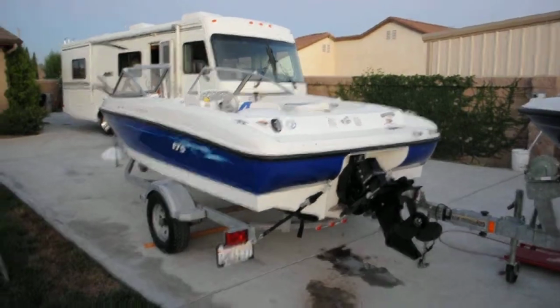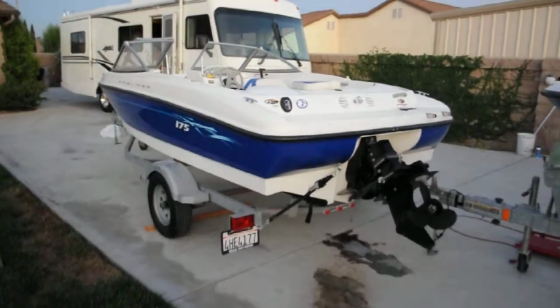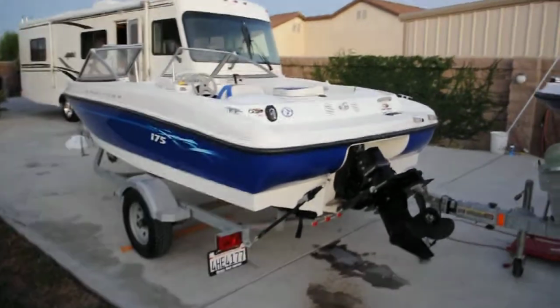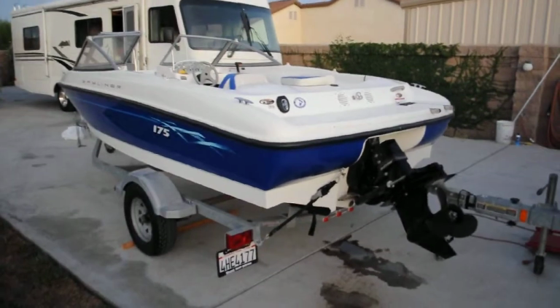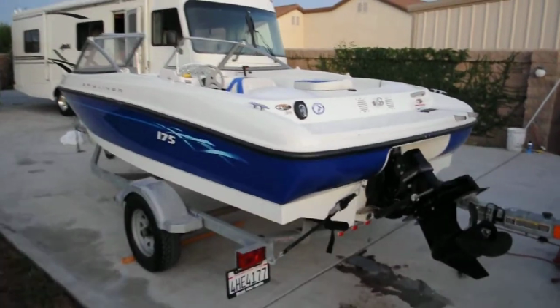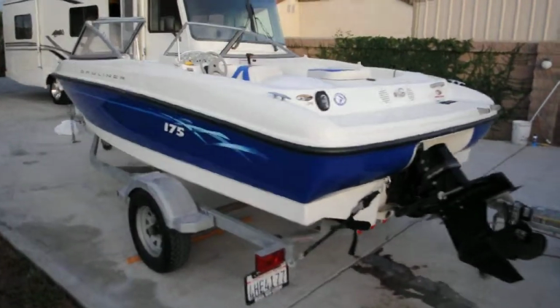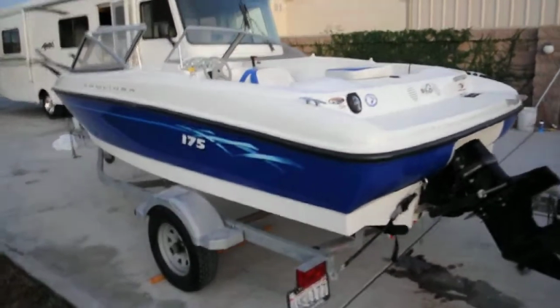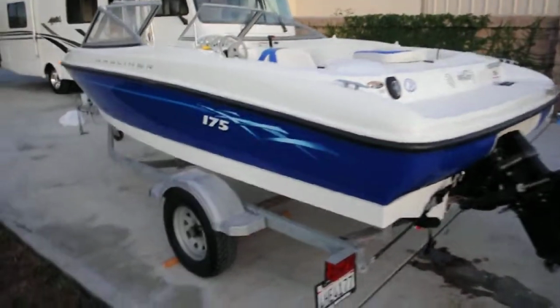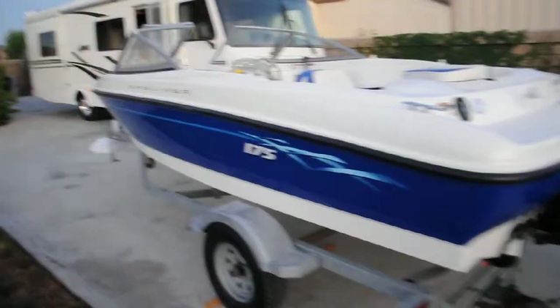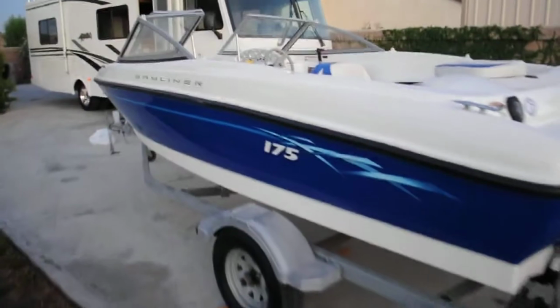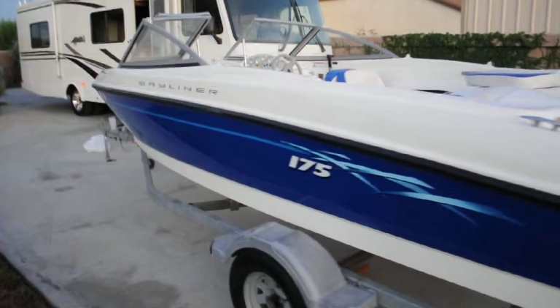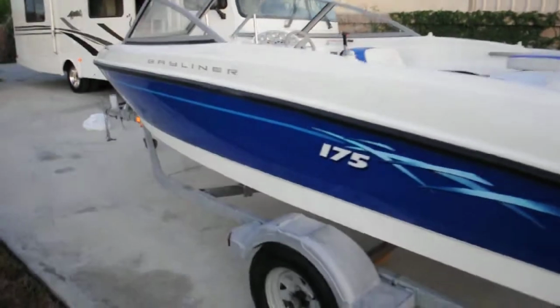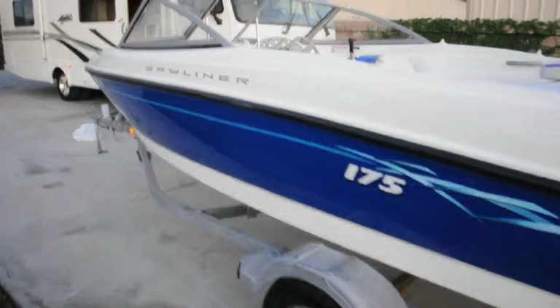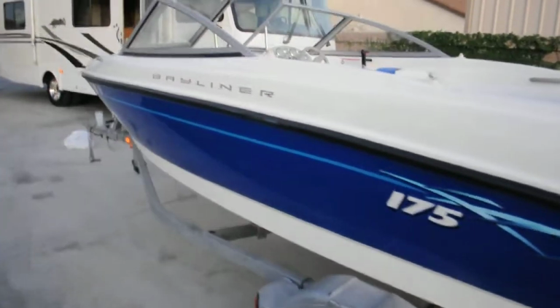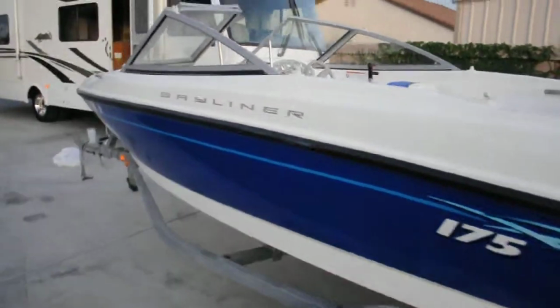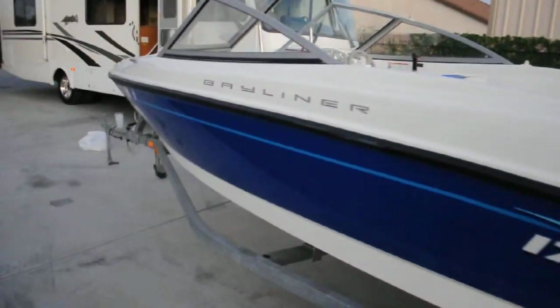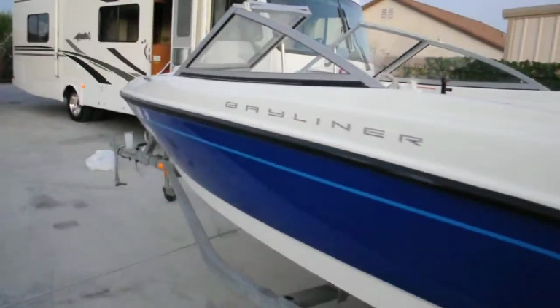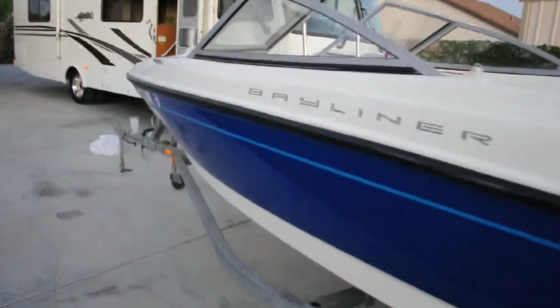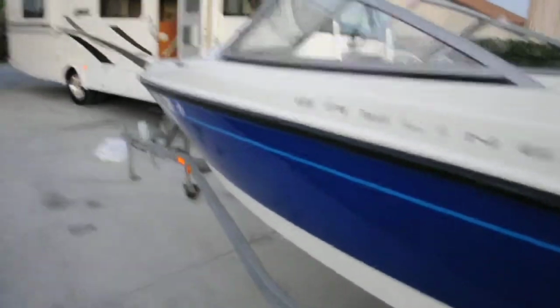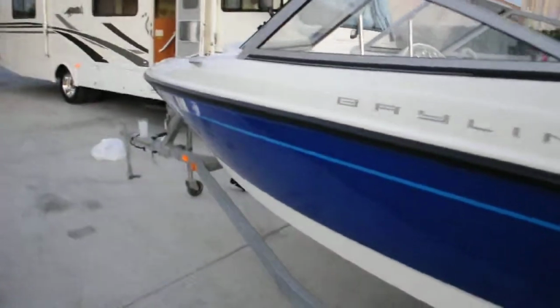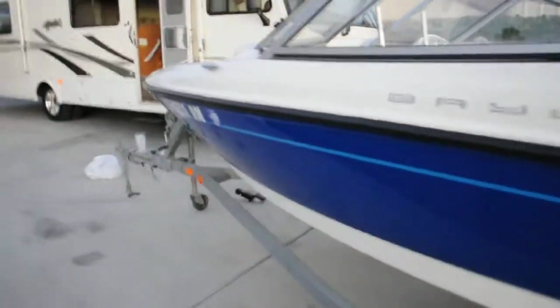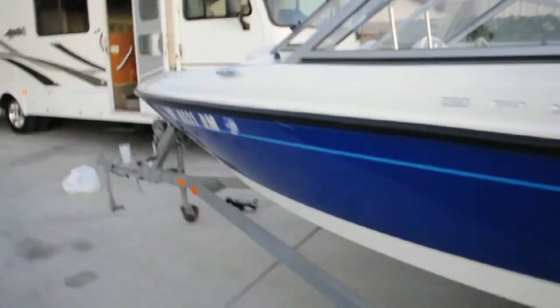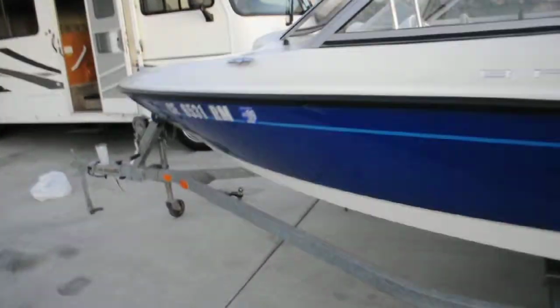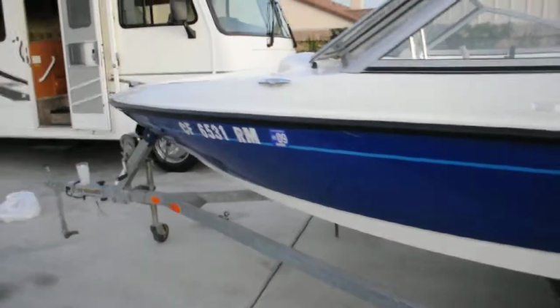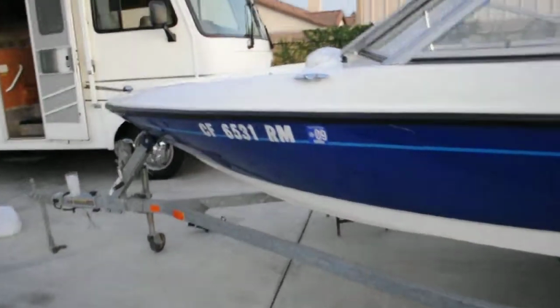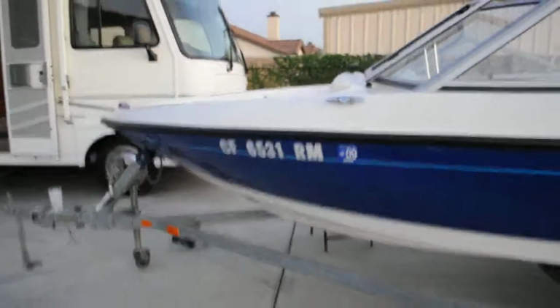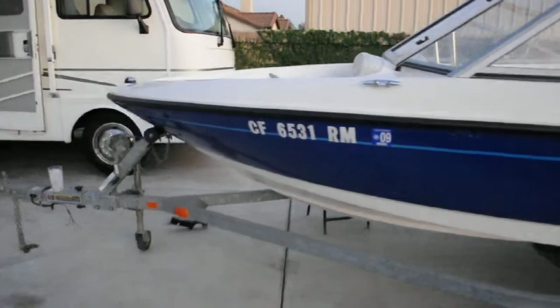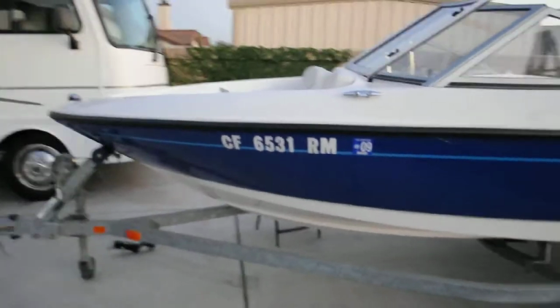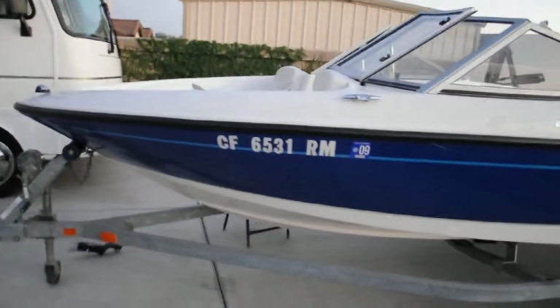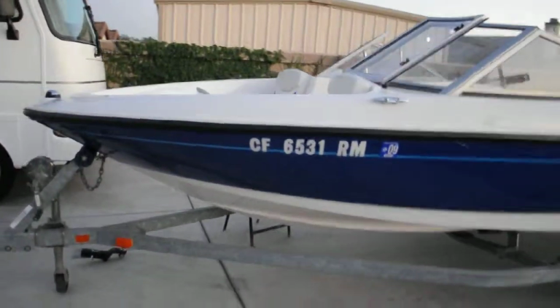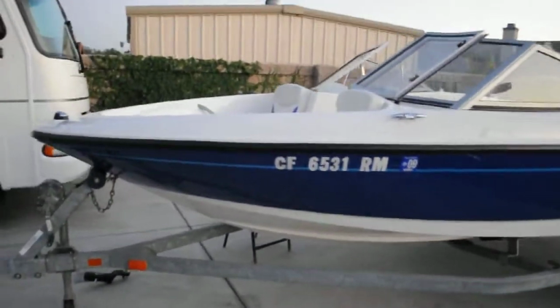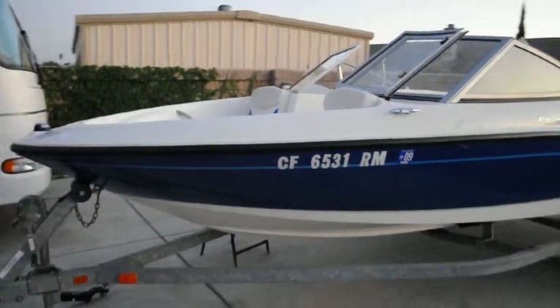This is the Bayliner 175 outside walk around. Everything is really clean, nice, and shiny — in good condition on this boat.